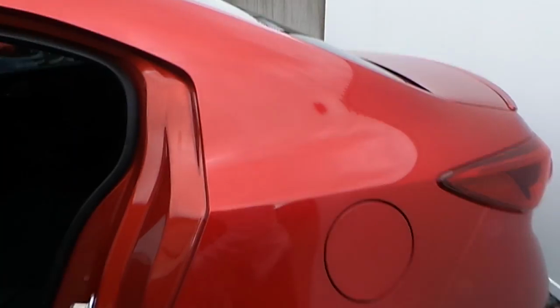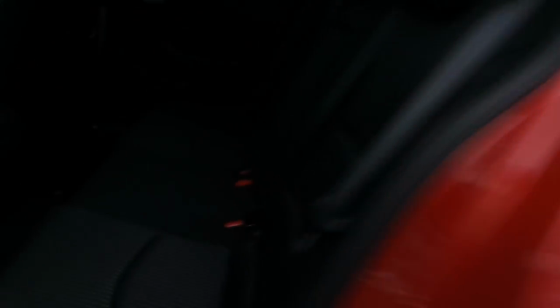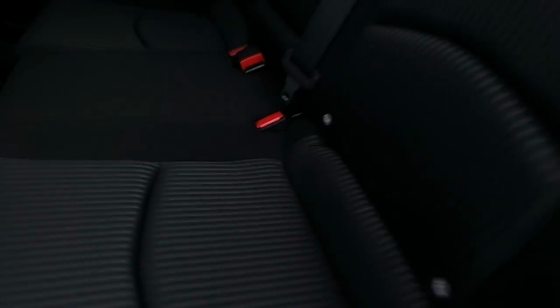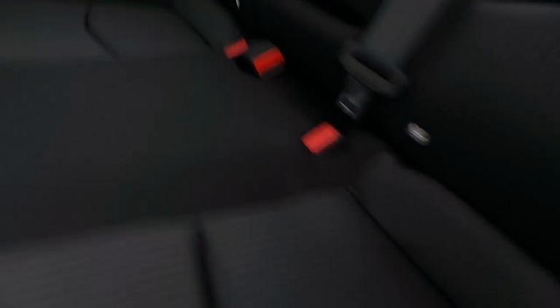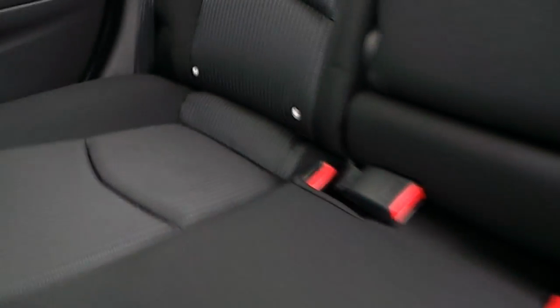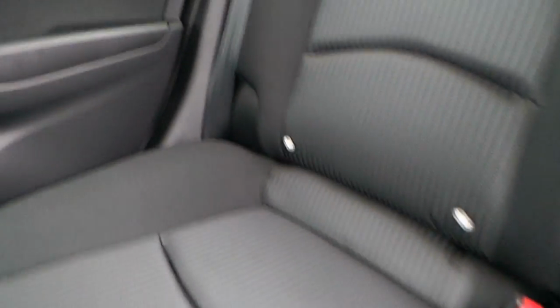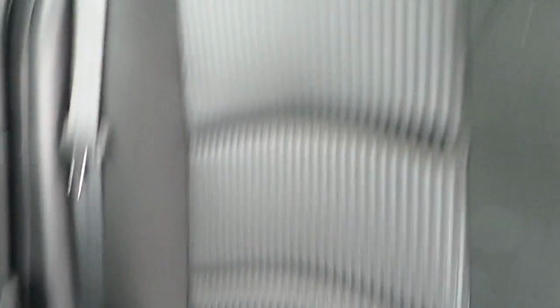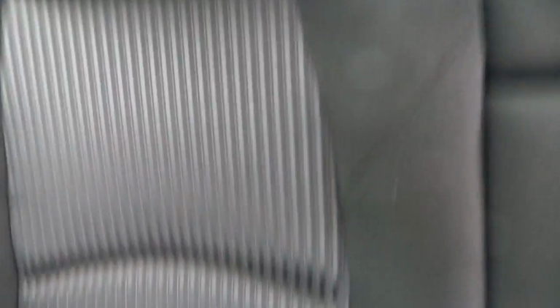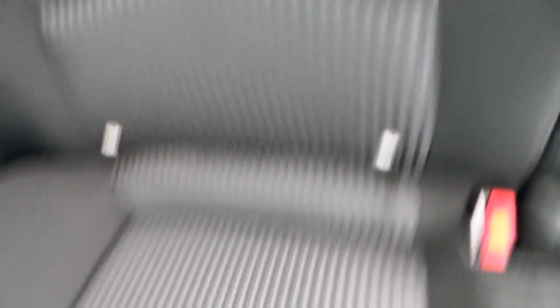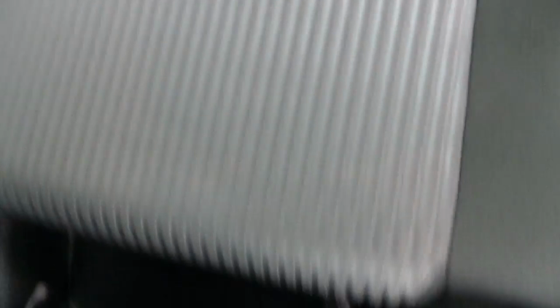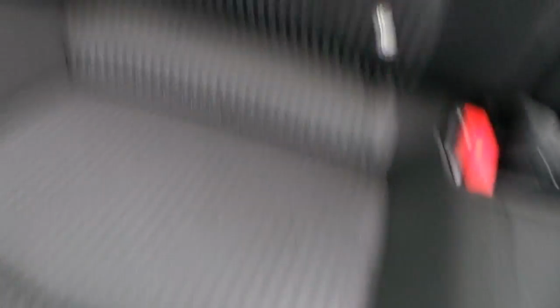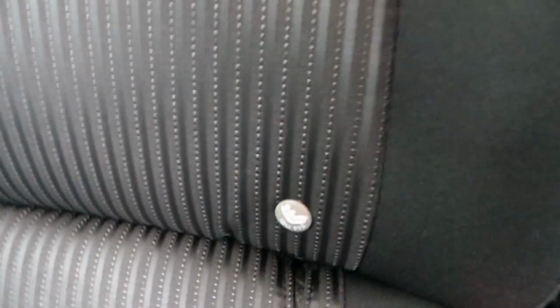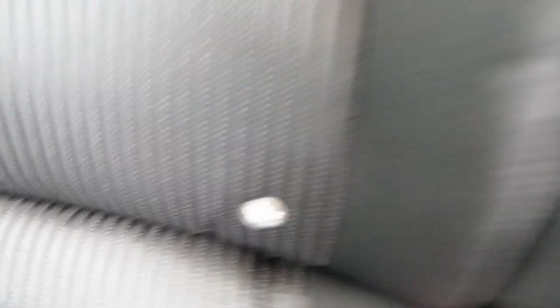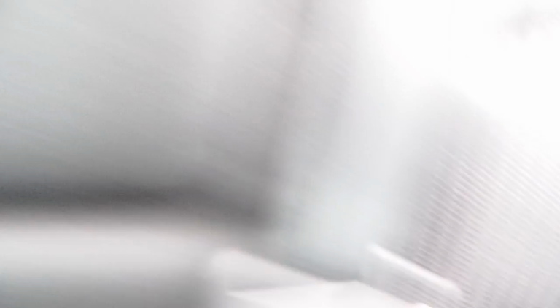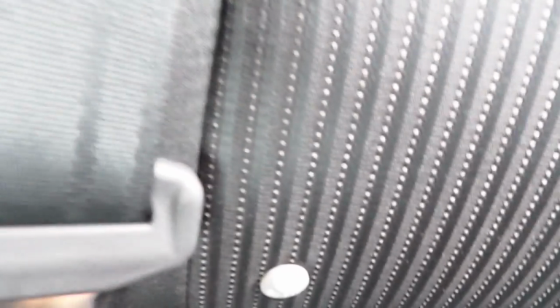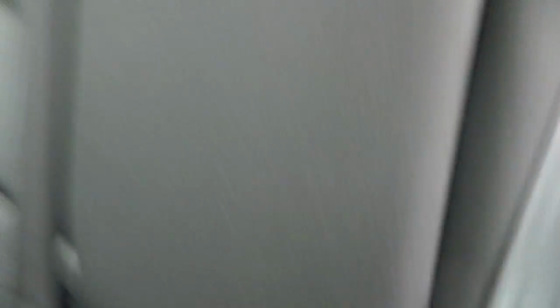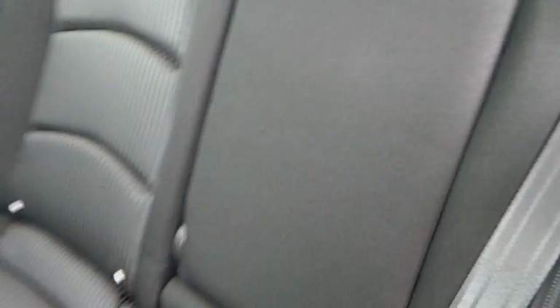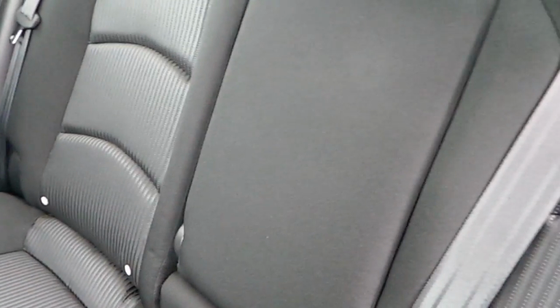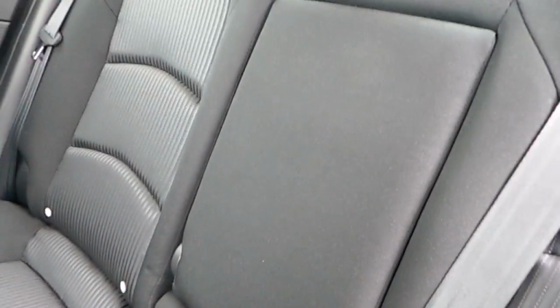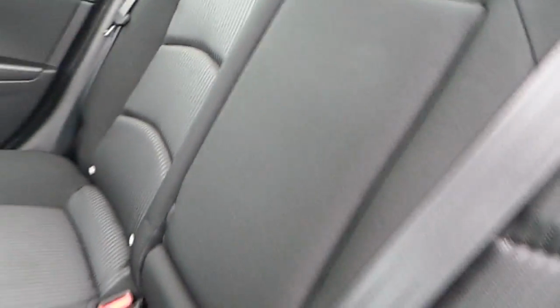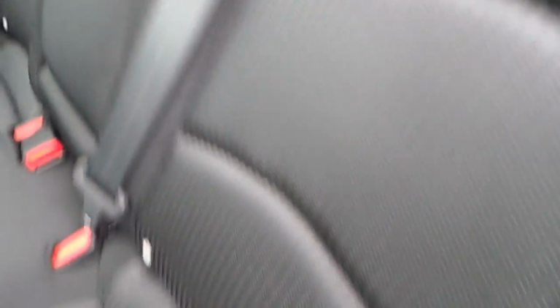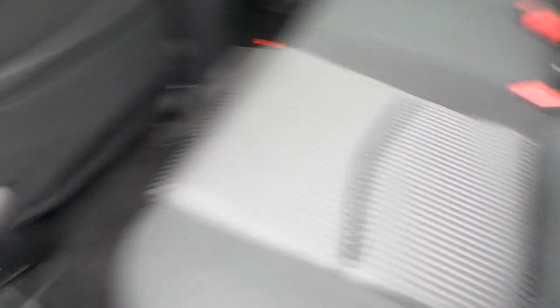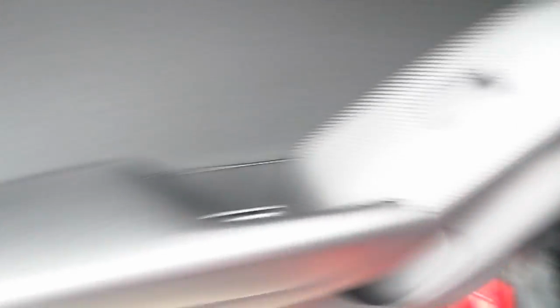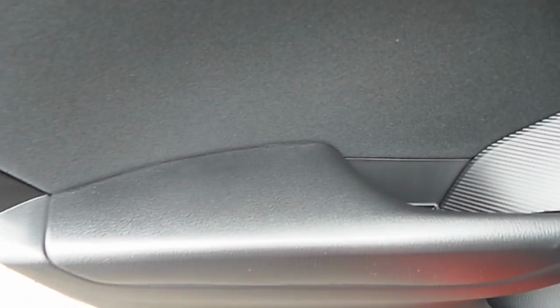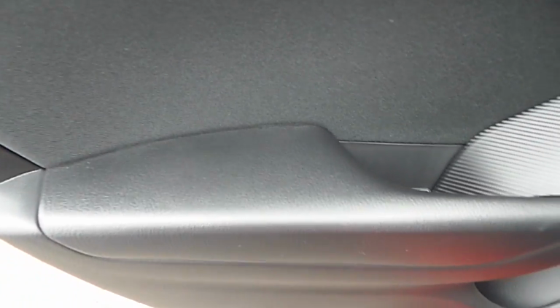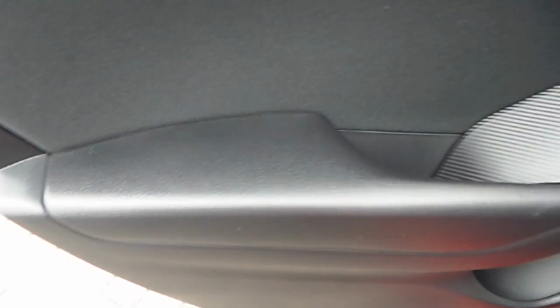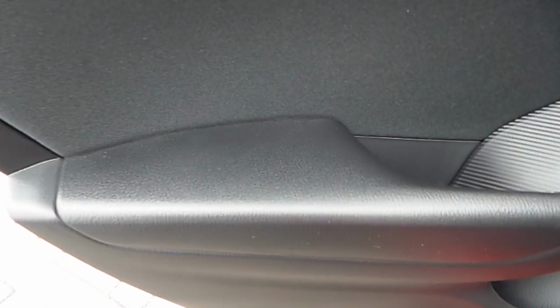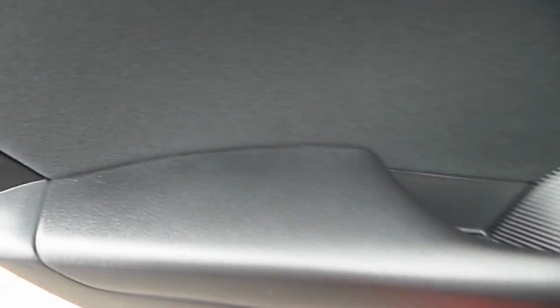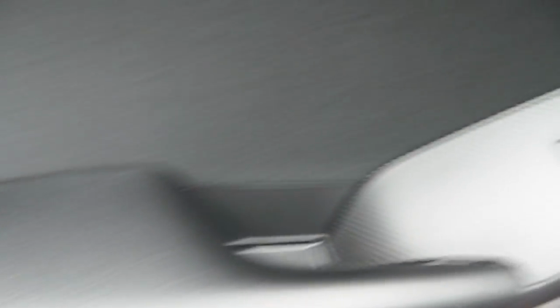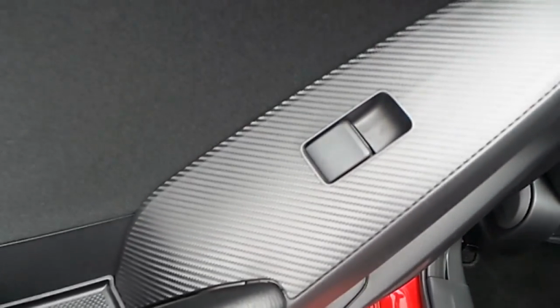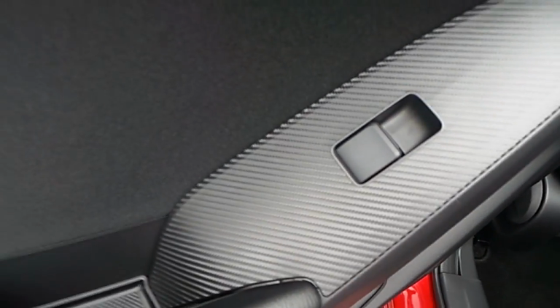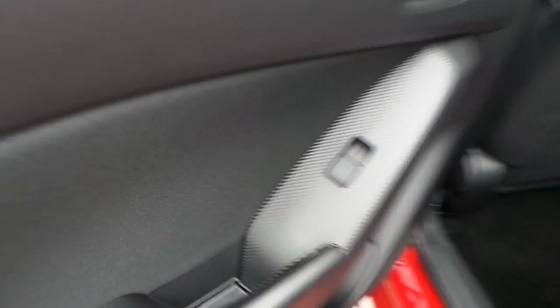Inside, the car is equipped with cloth seats all around and an isofix on both of them. There is an armrest in the middle with two cup holders inside, leather armrests on the doors on both sides, and the windows are electric.